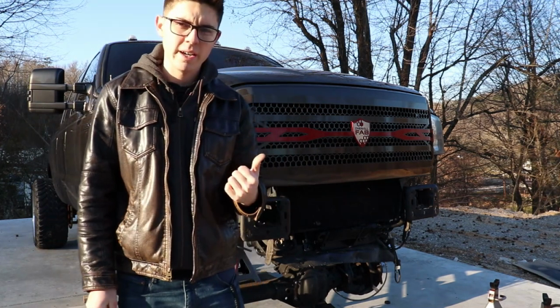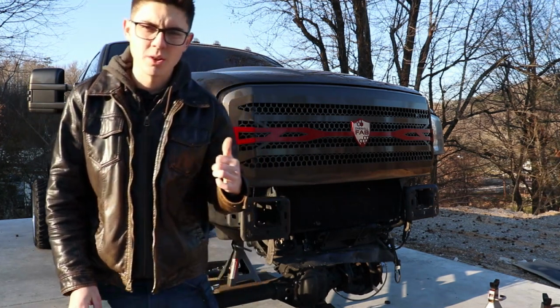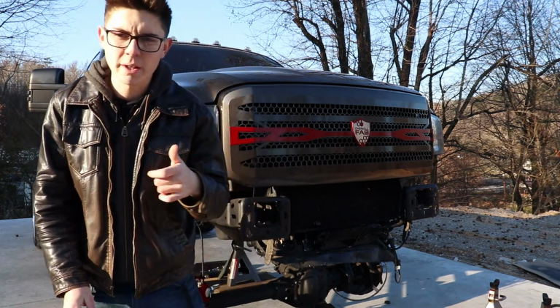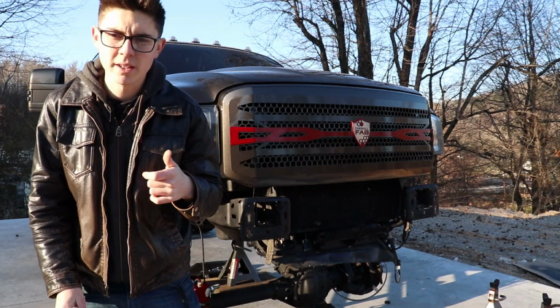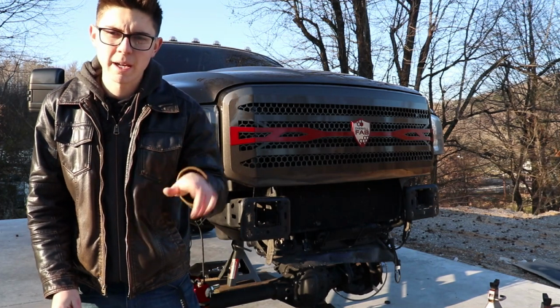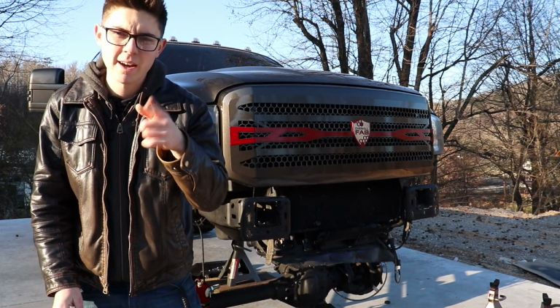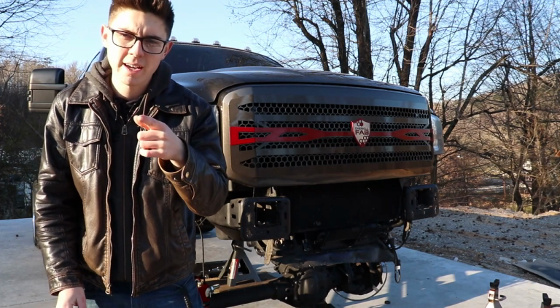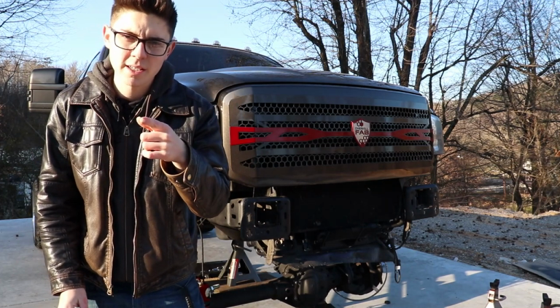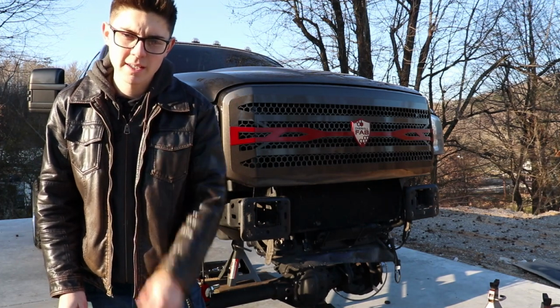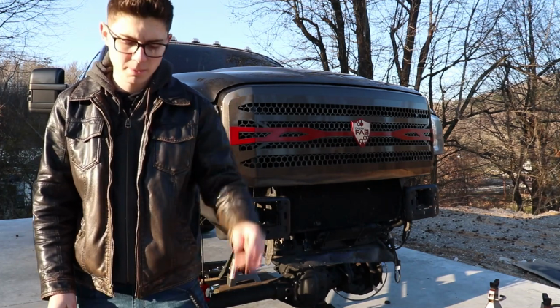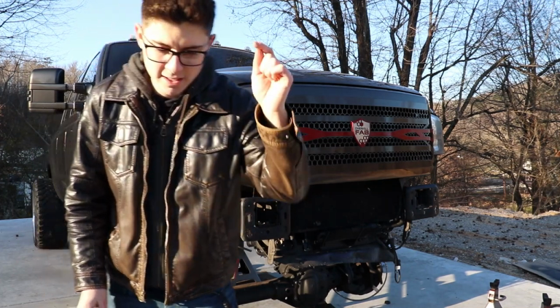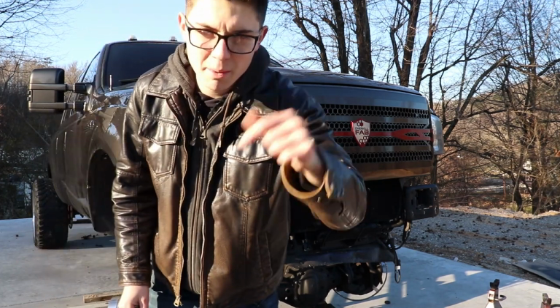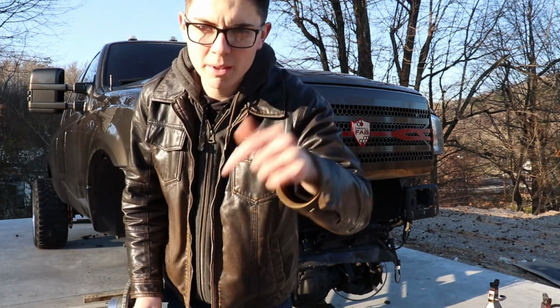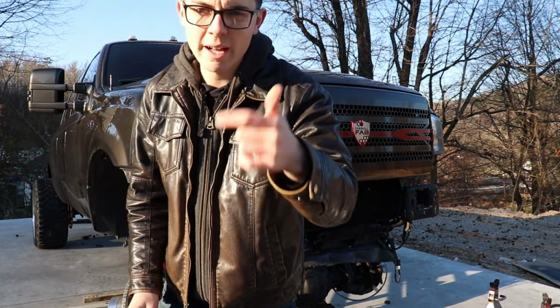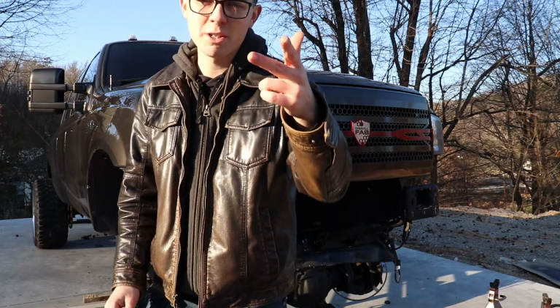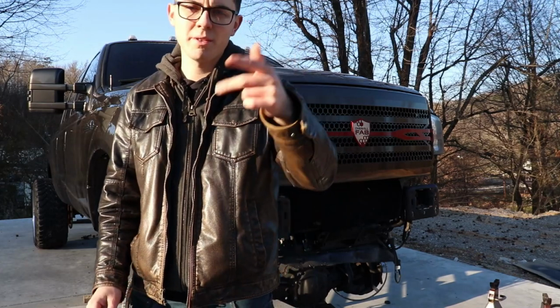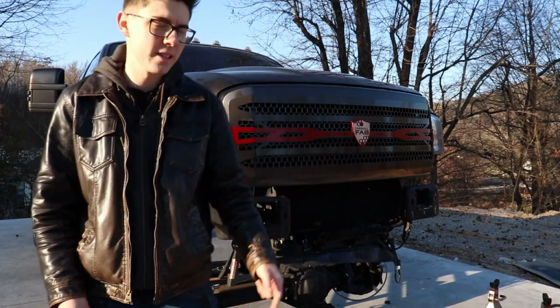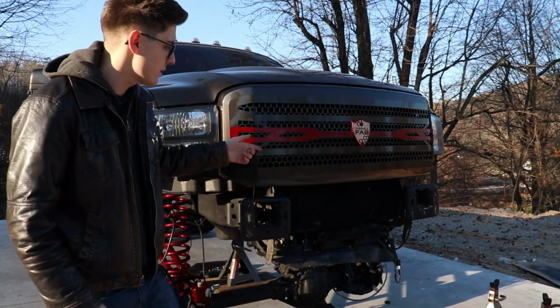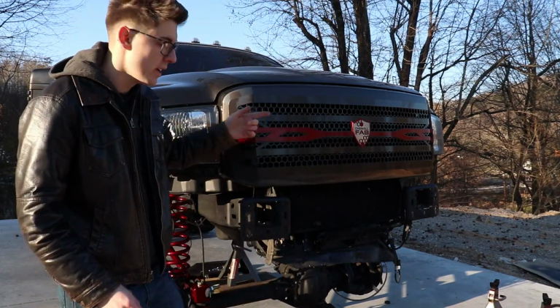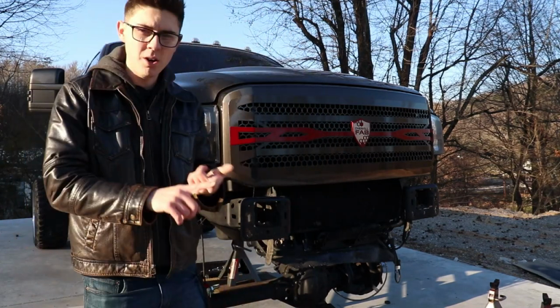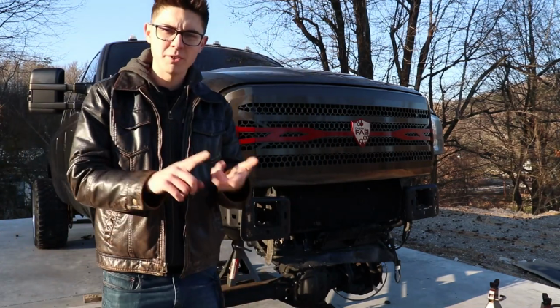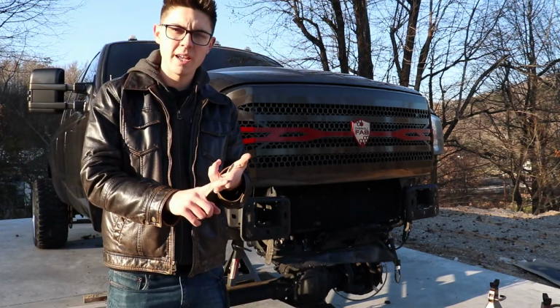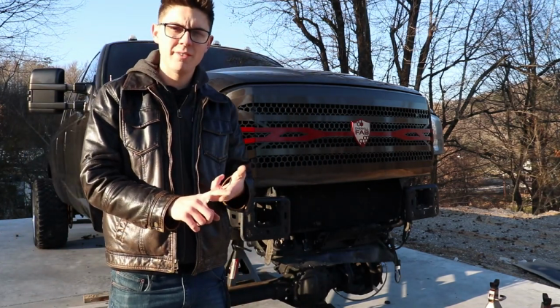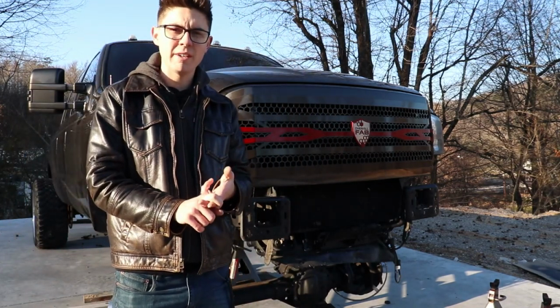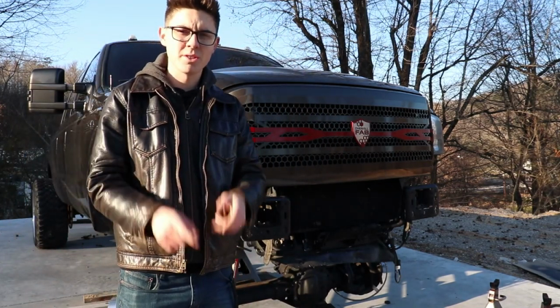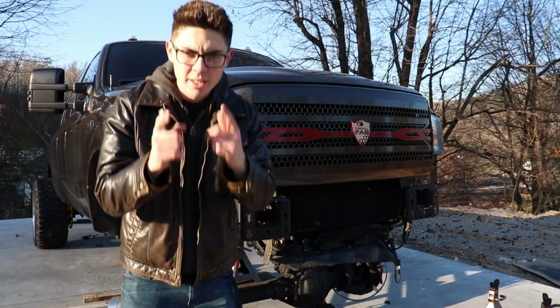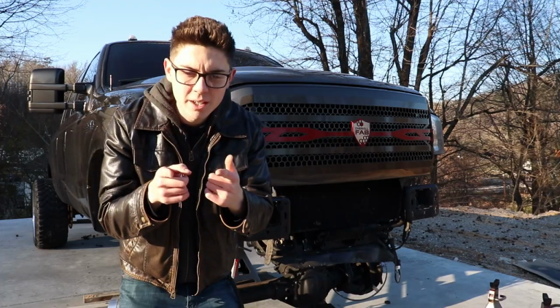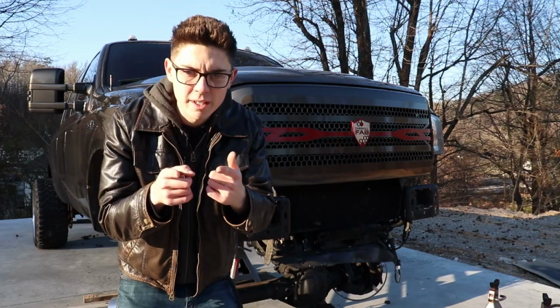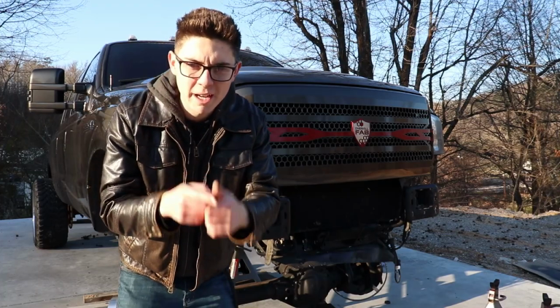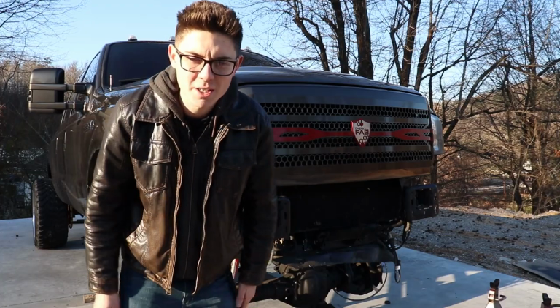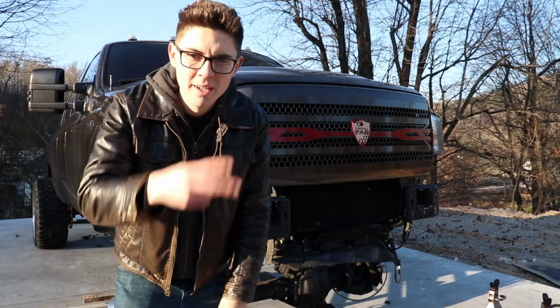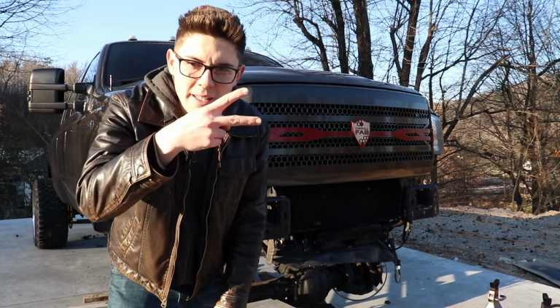I'm going to roll a quick clip and after that I'll see you in the next one. Please hit that subscribe button, like, comment, share with your friends. F-250 owners, 2005 through 2007, you need to go to Overkill Fabrication and get one. Peace.